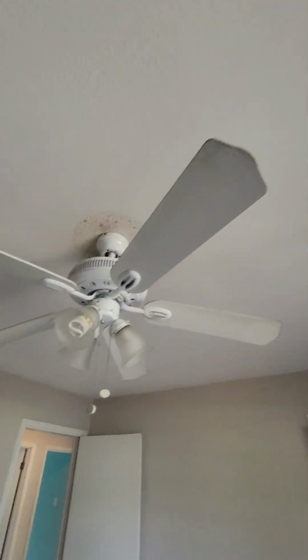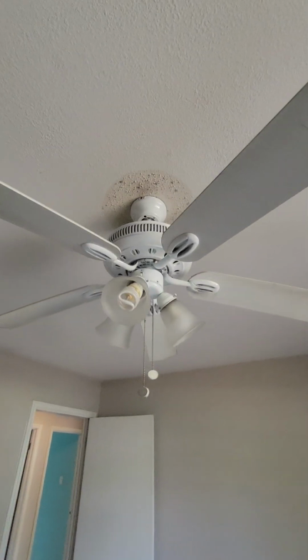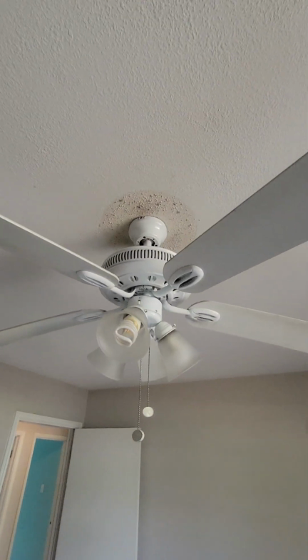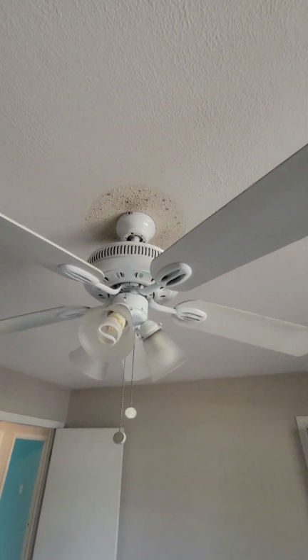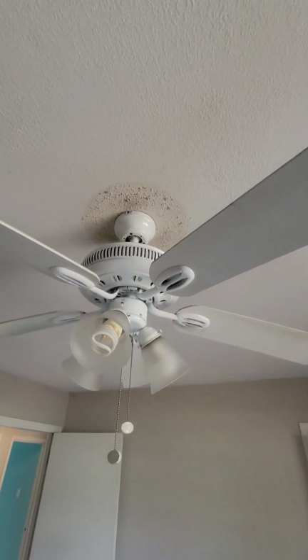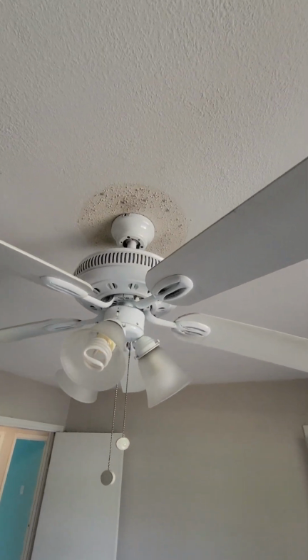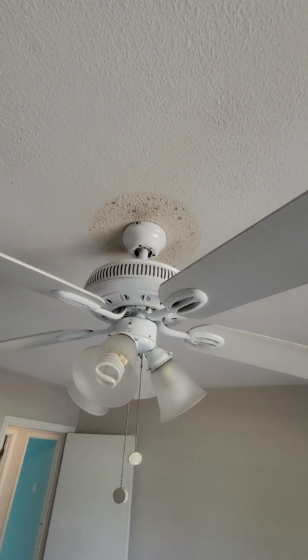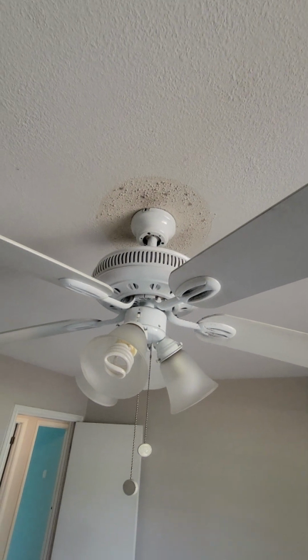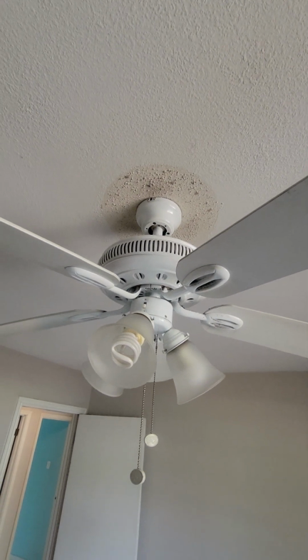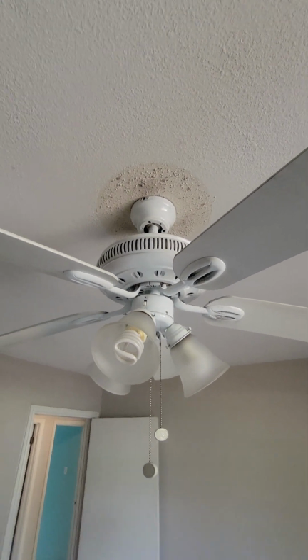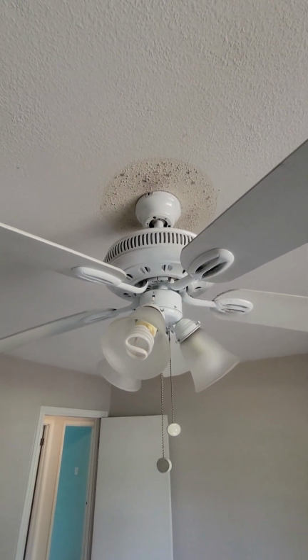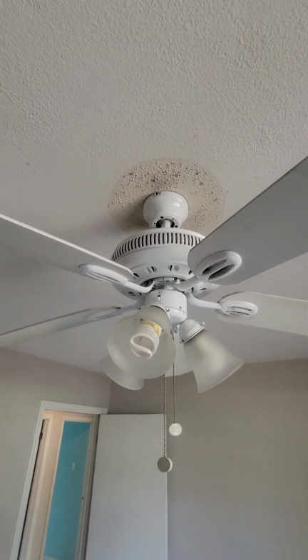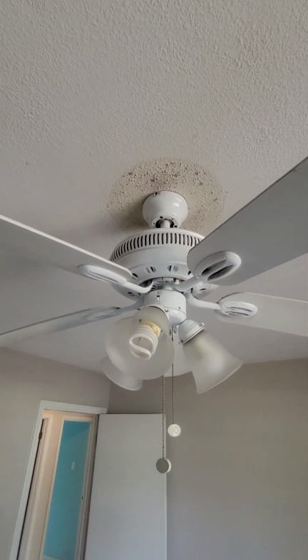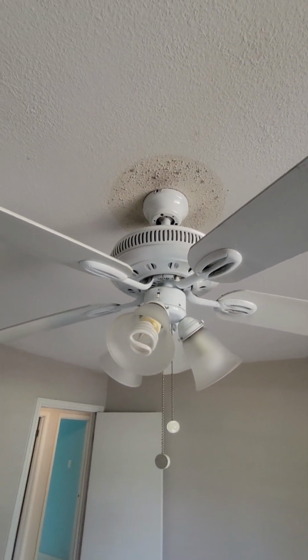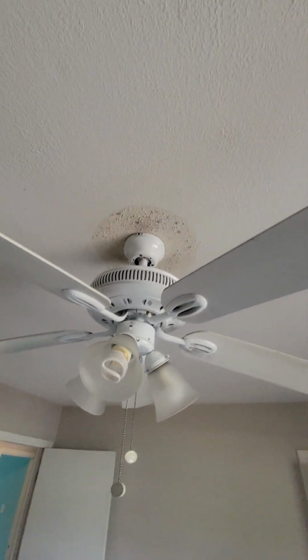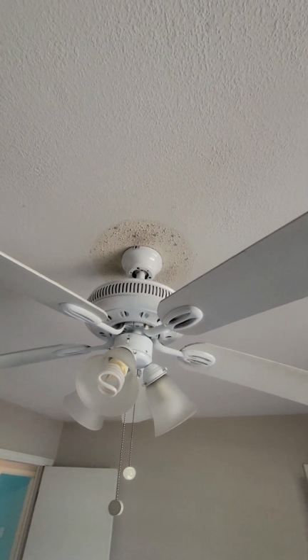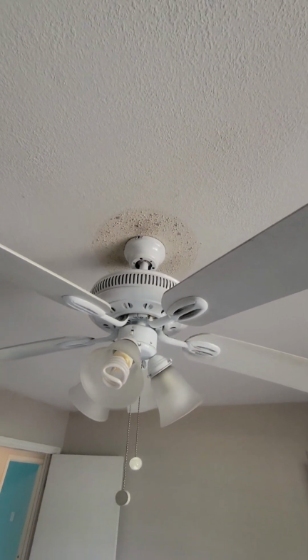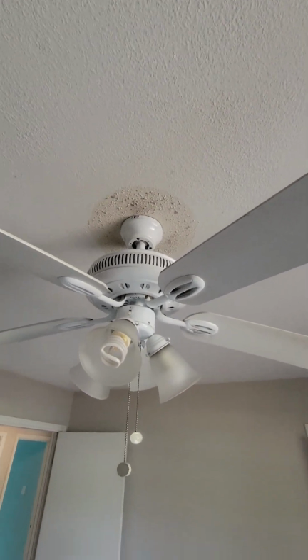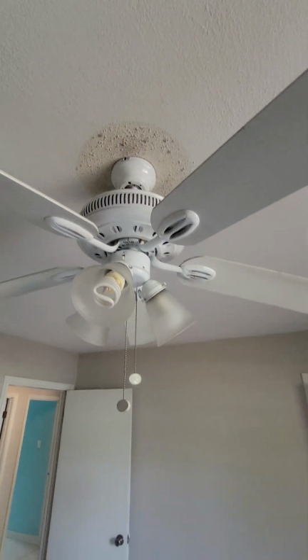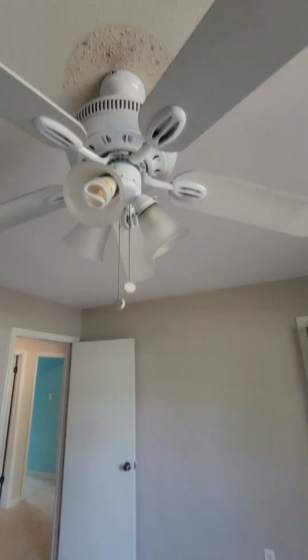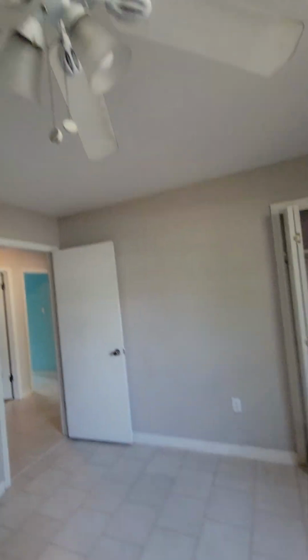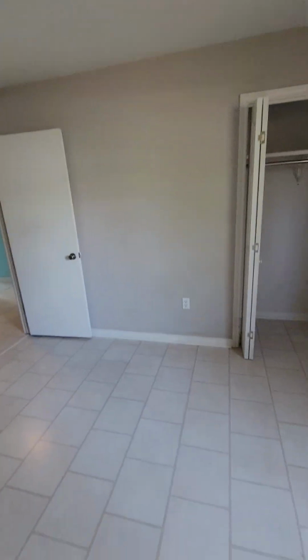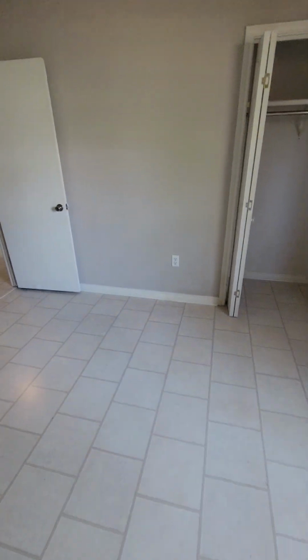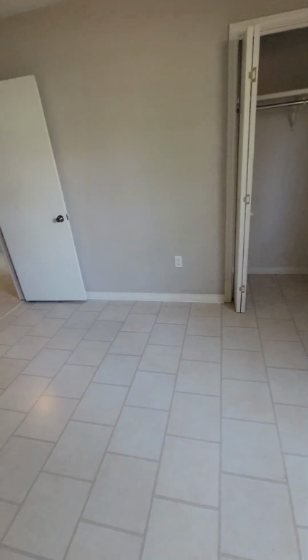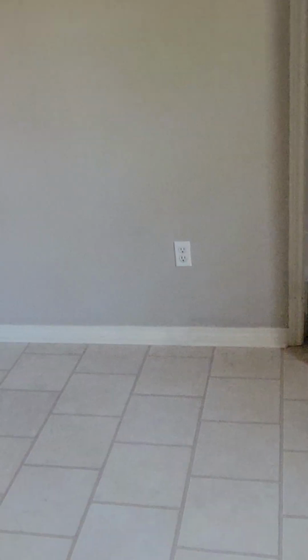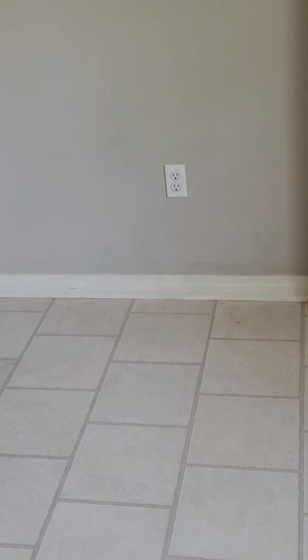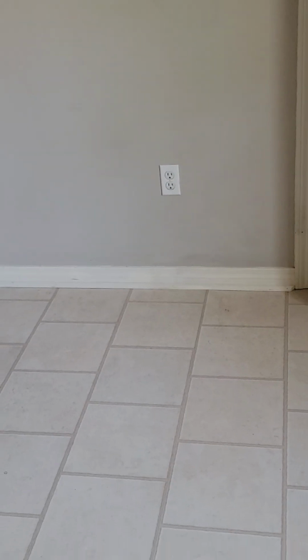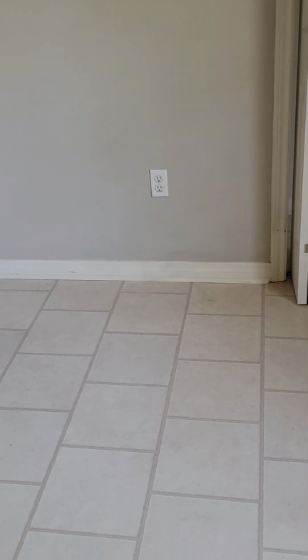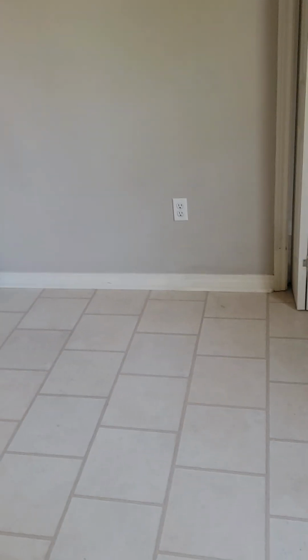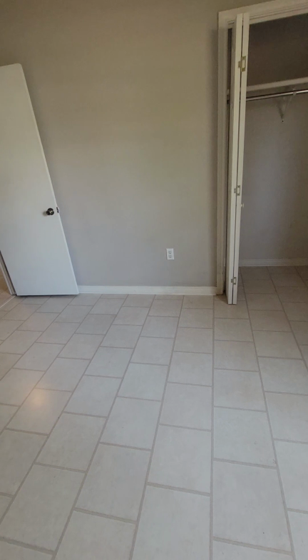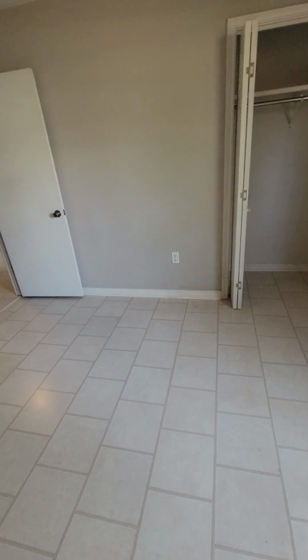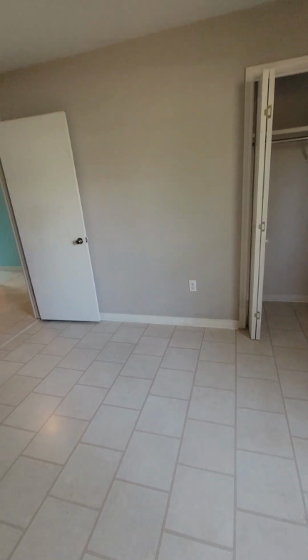It looks like they must have had a different sort of light fixture here and then replaced it with the fan — you can see where the base used to be. The baseboards have some wear and tear and could be painted.